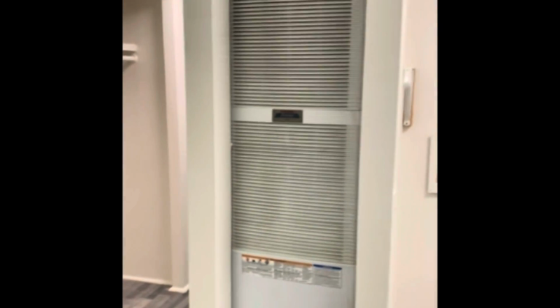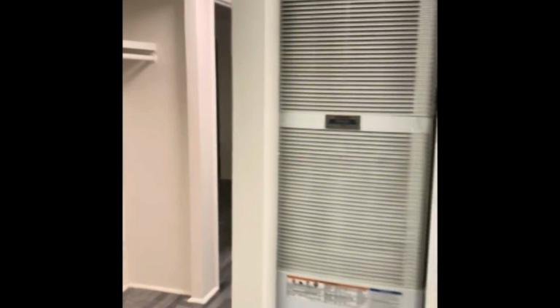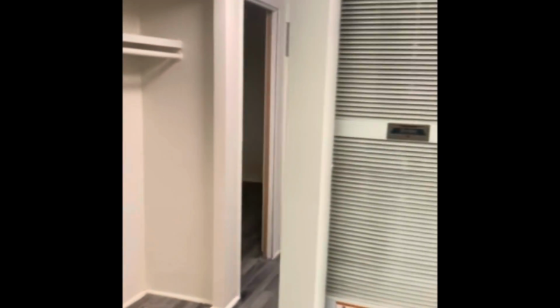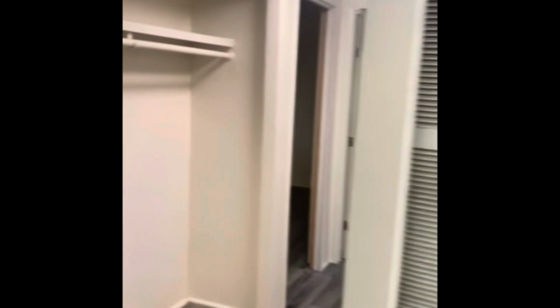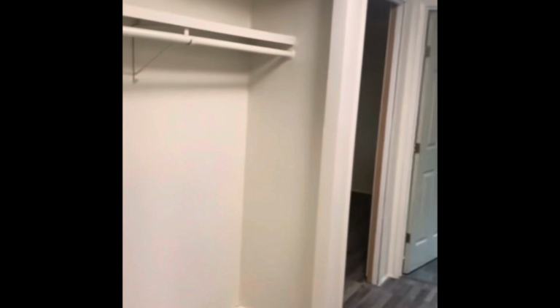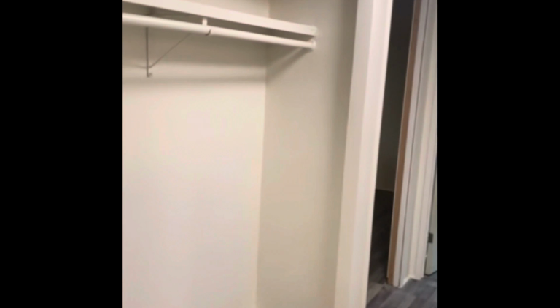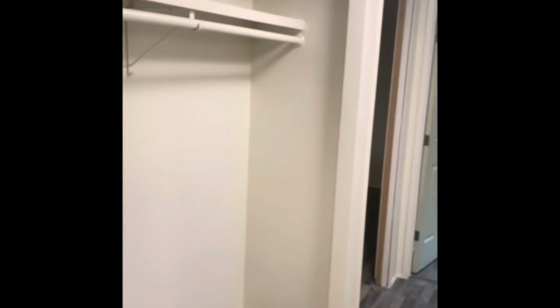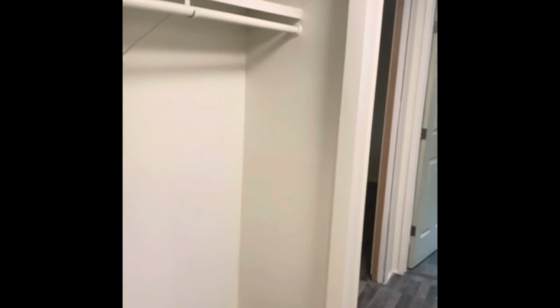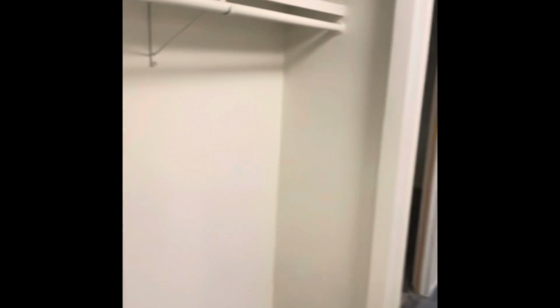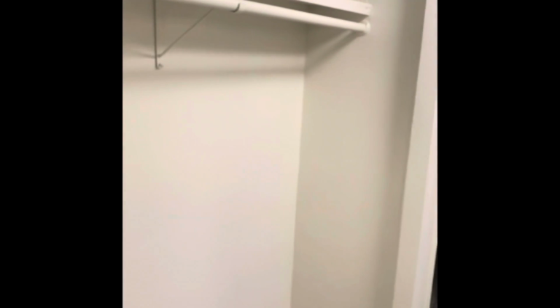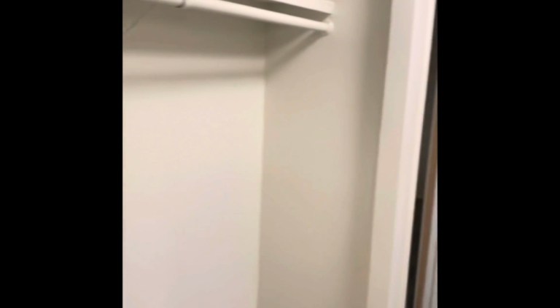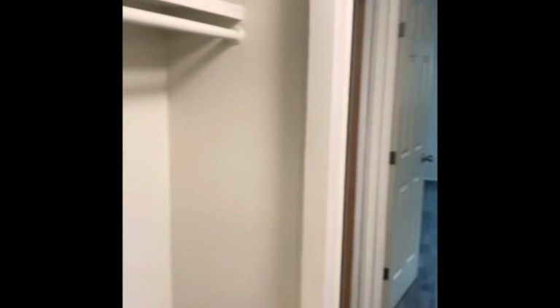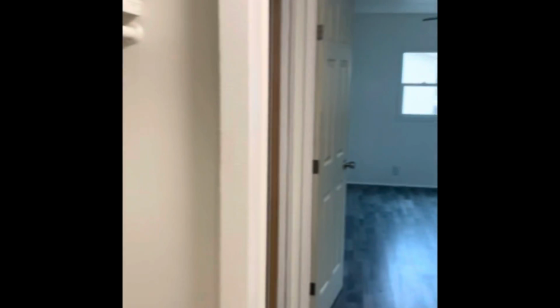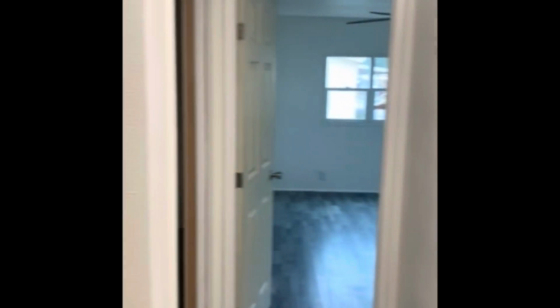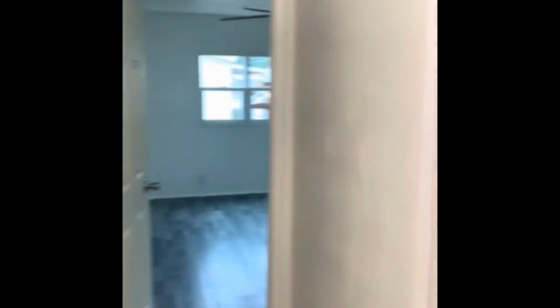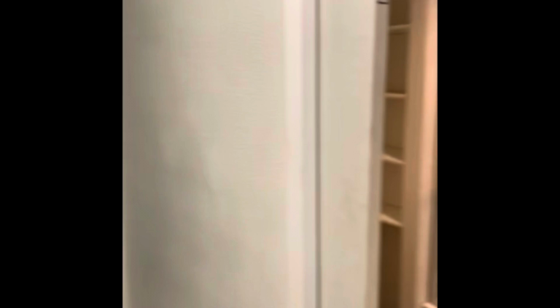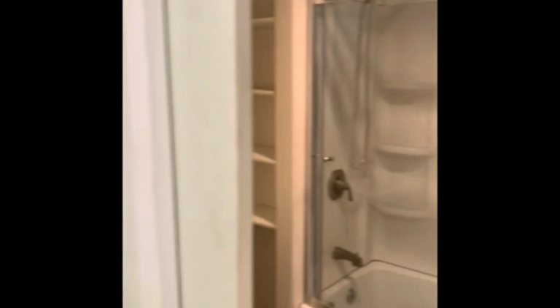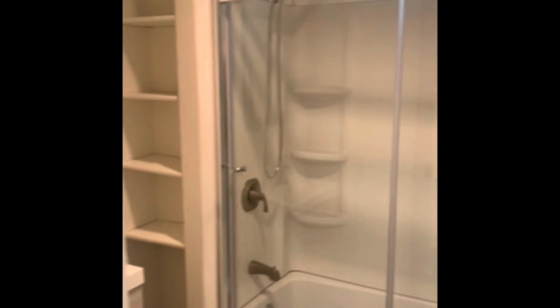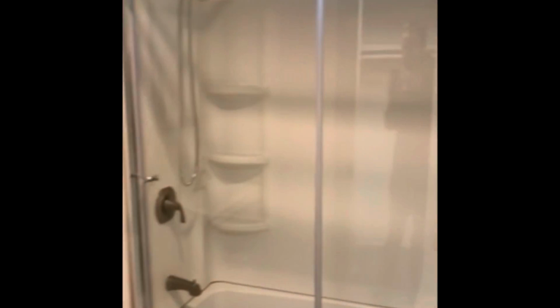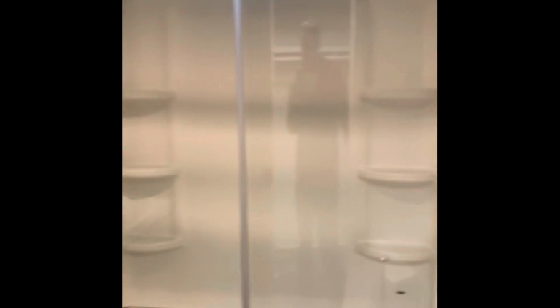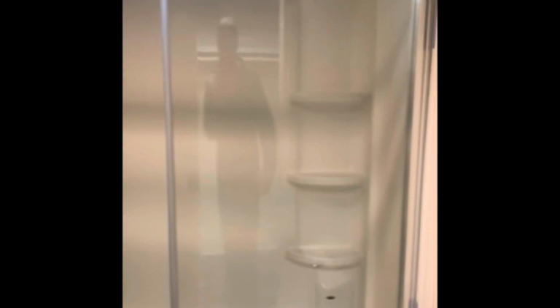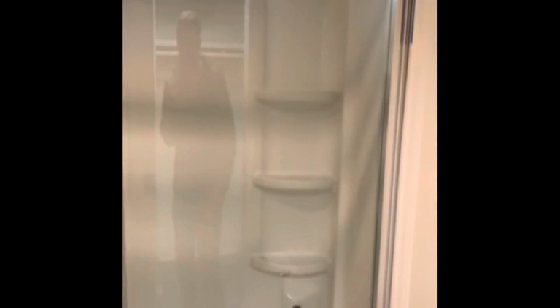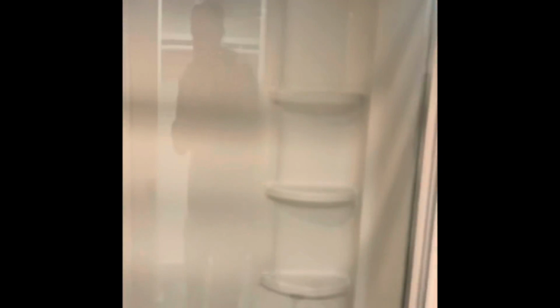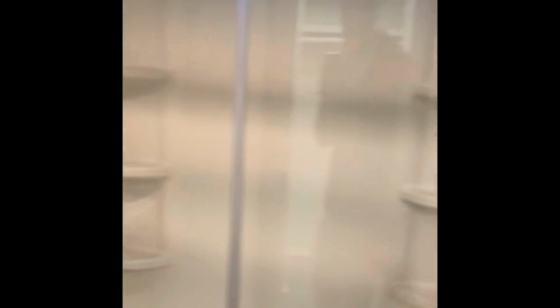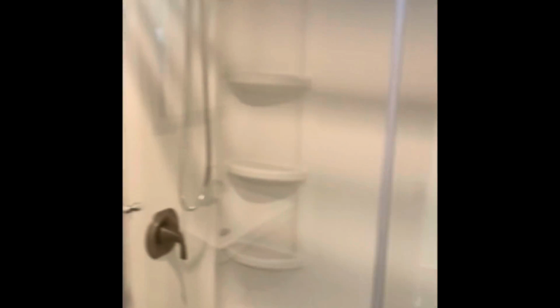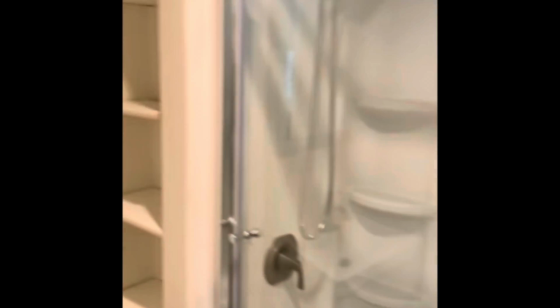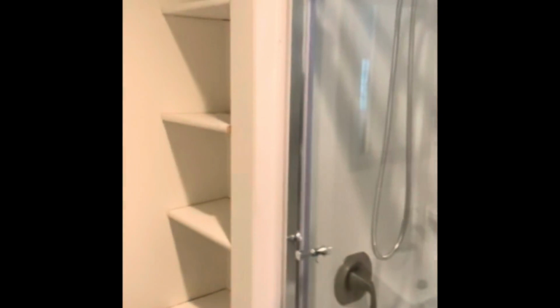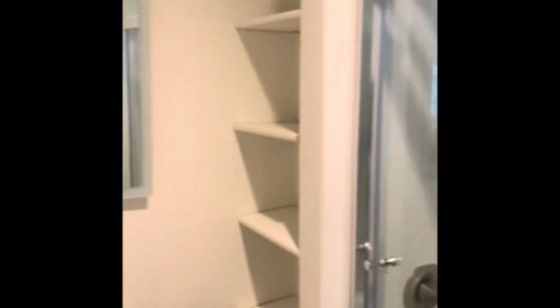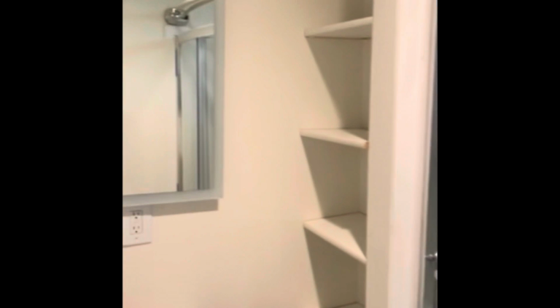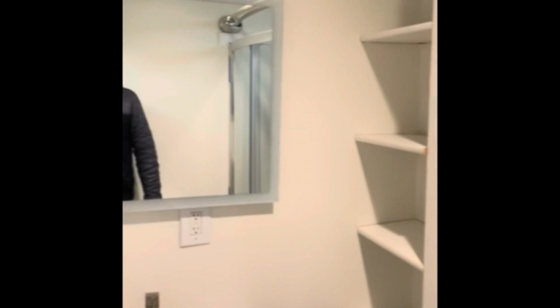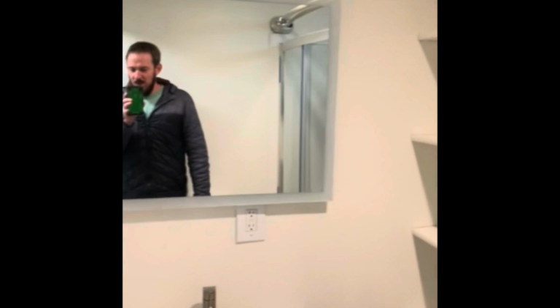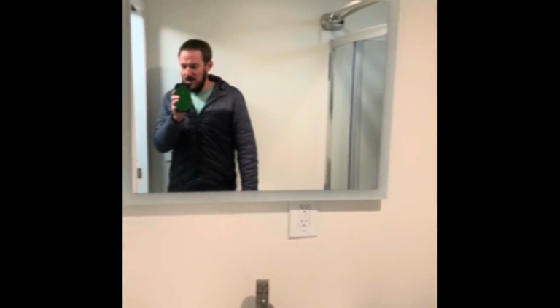A little hallway closet into the first bathroom. Looking pretty good.